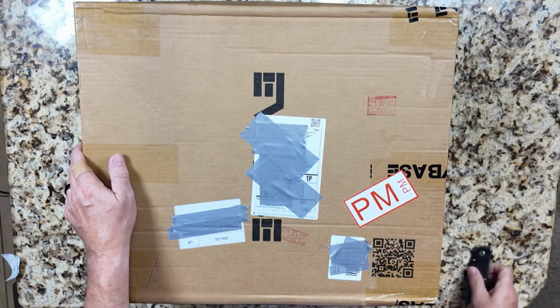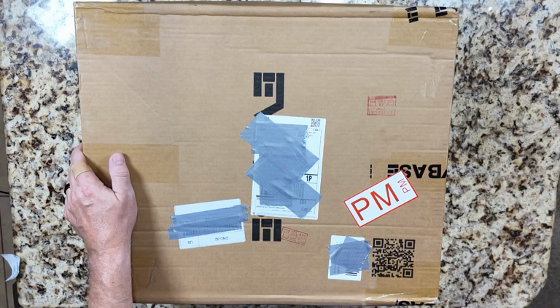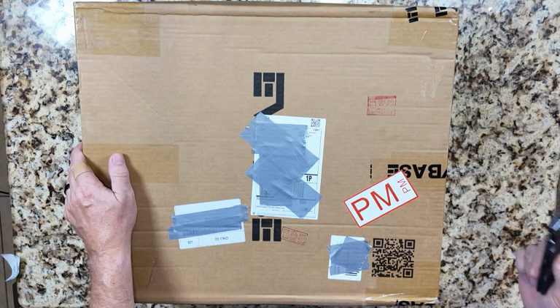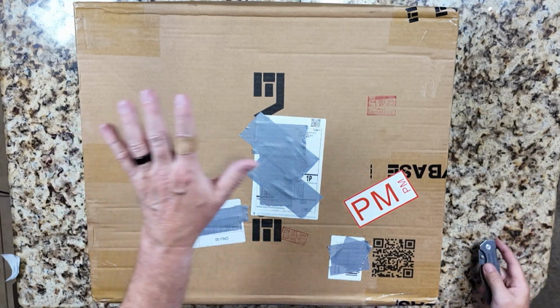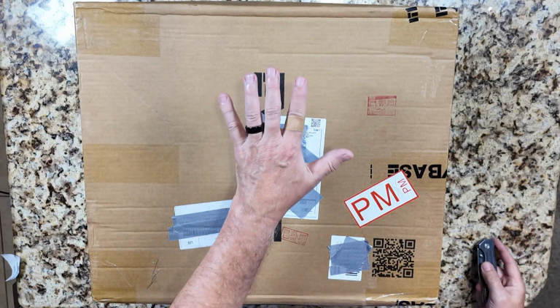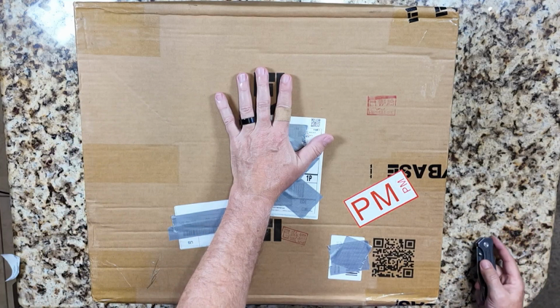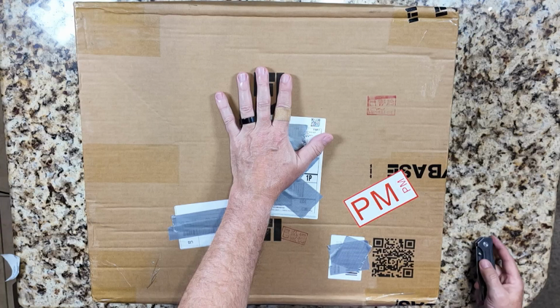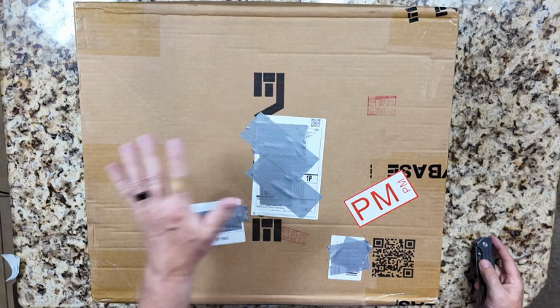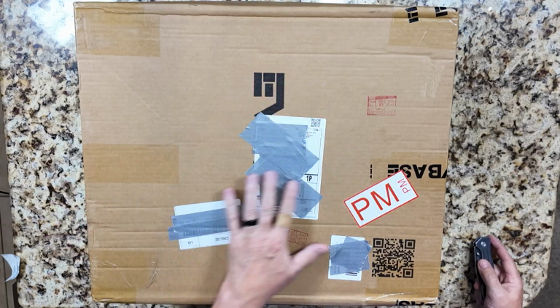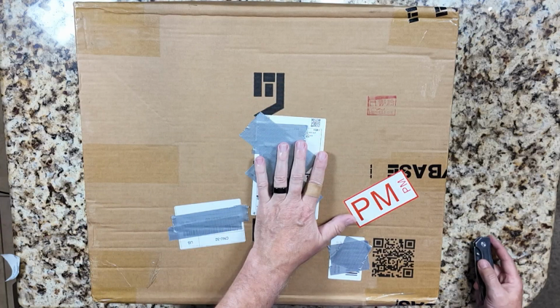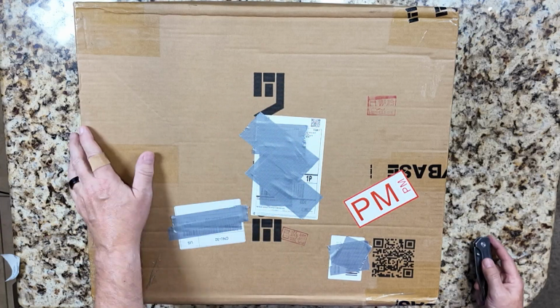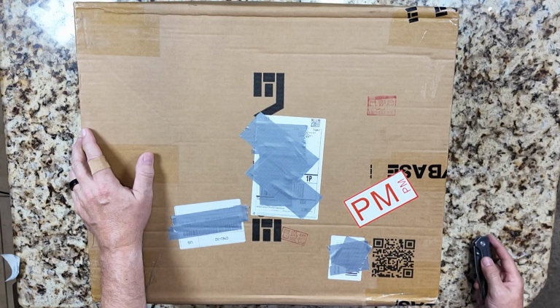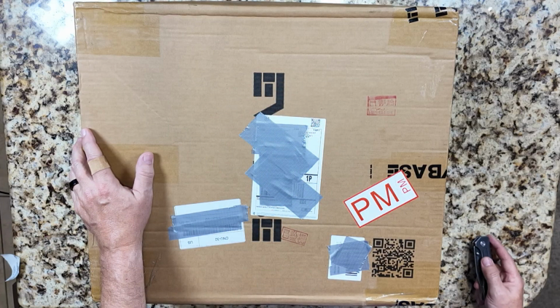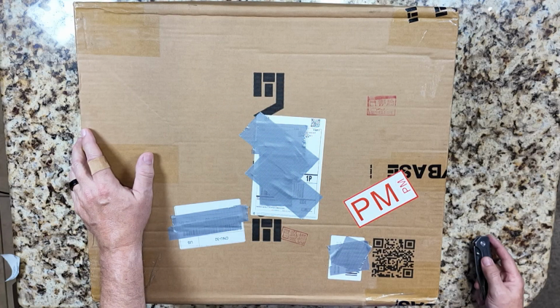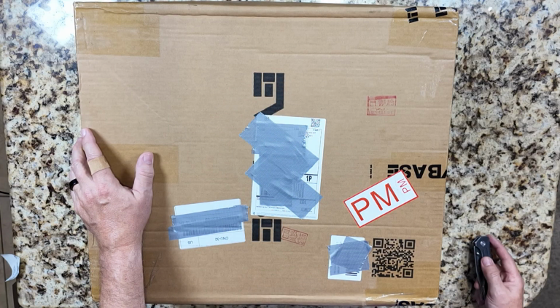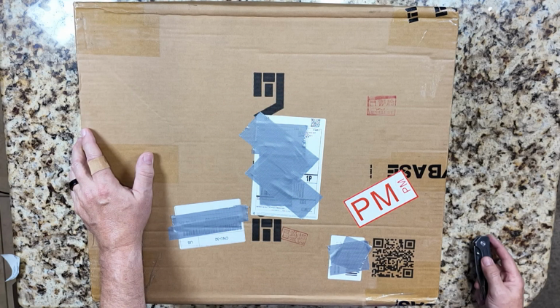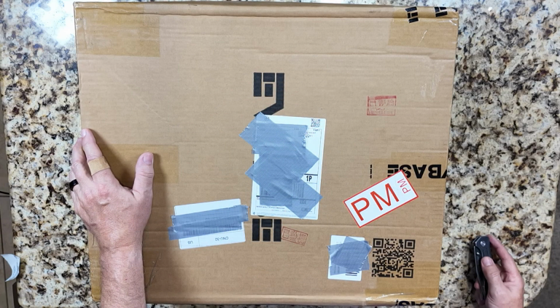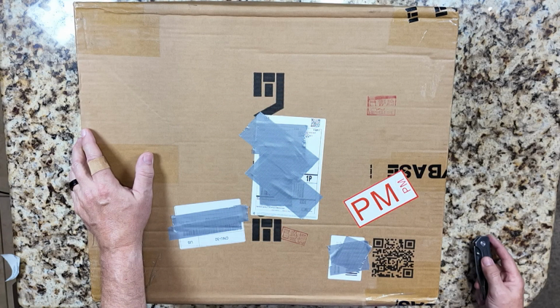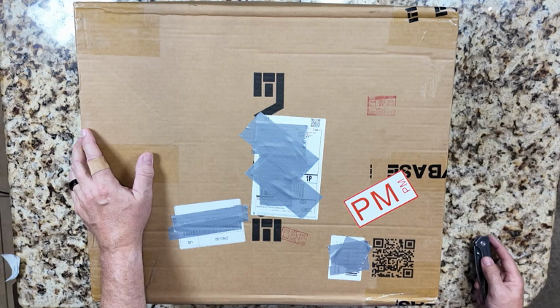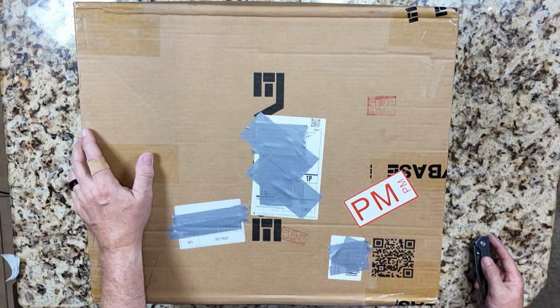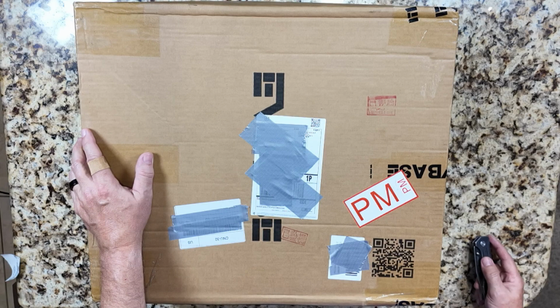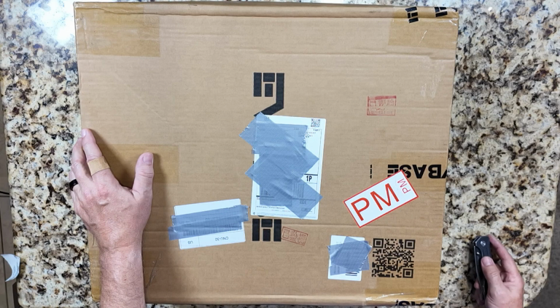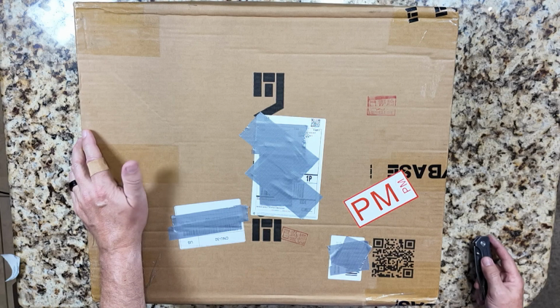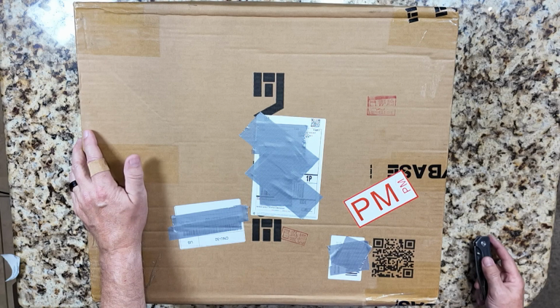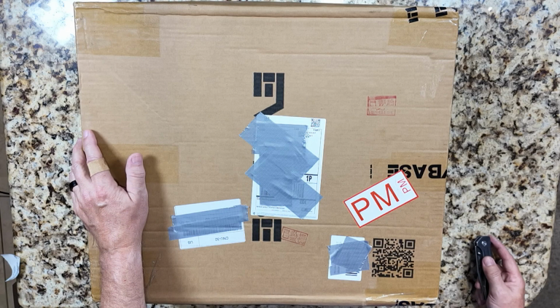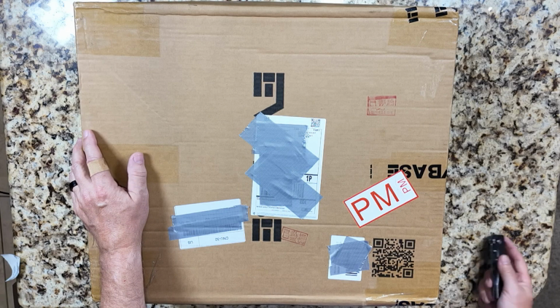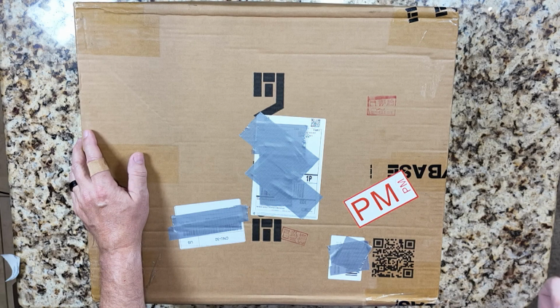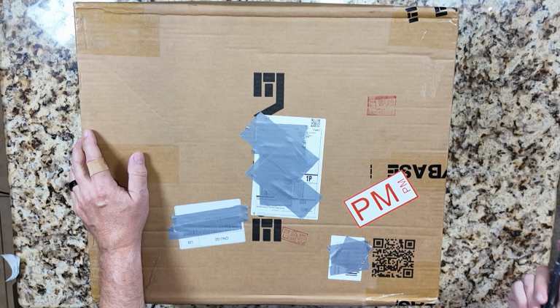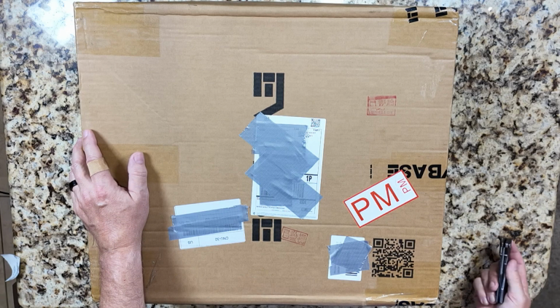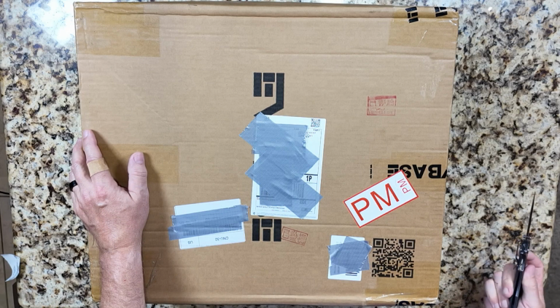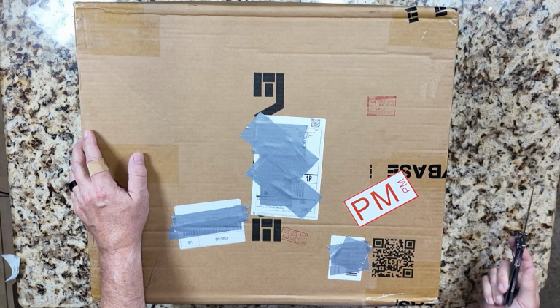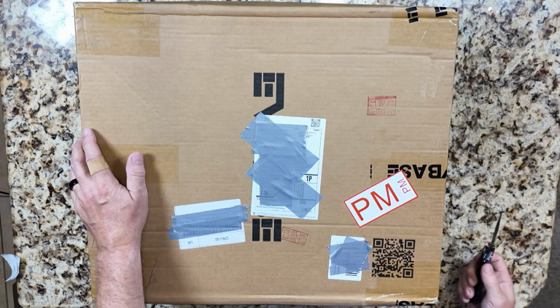We're going to unbox it. The box itself with everything in it weighs 13.8 pounds — almost 14 pounds. So let's open it up and see what we've got inside.